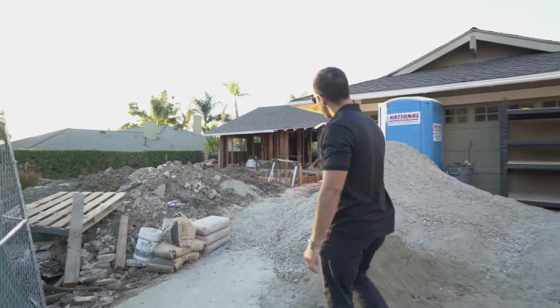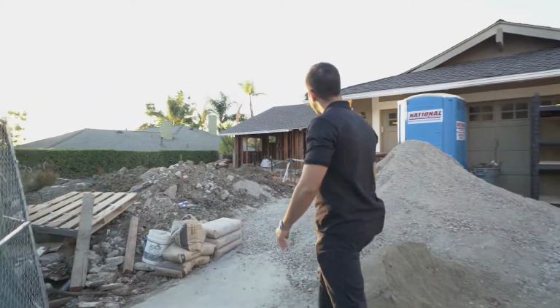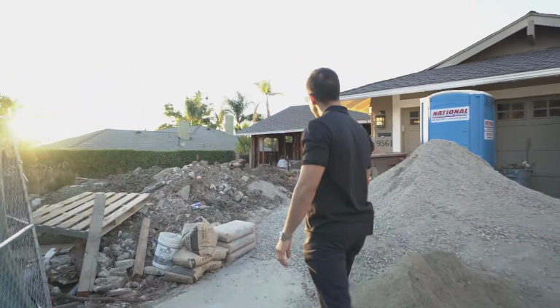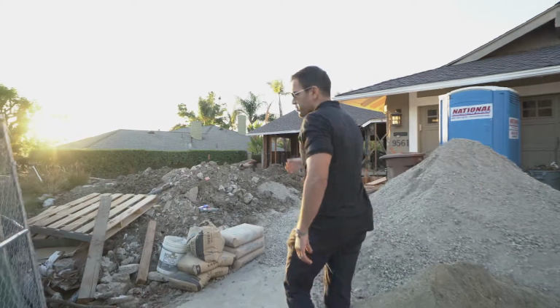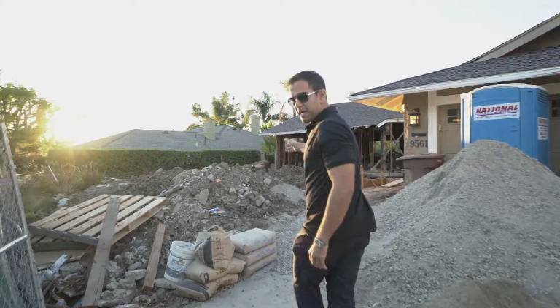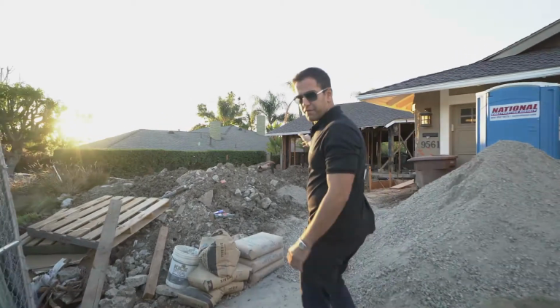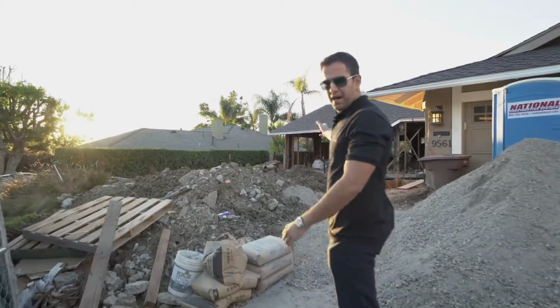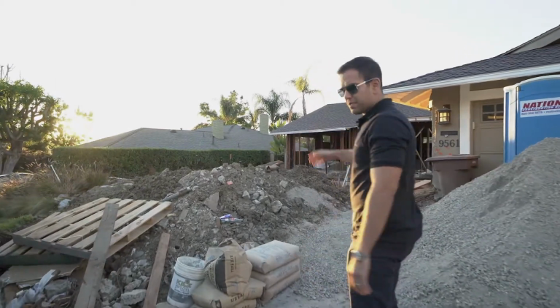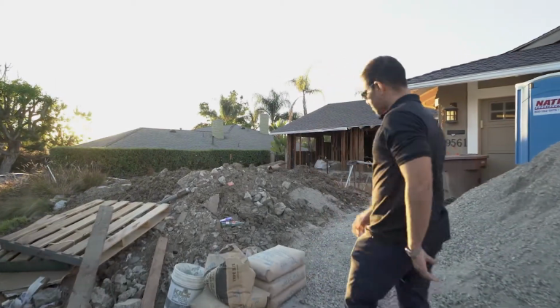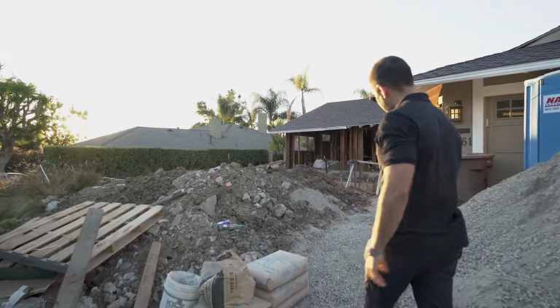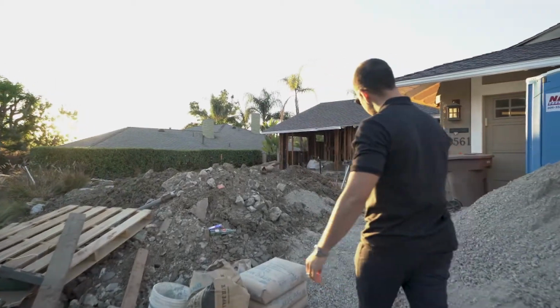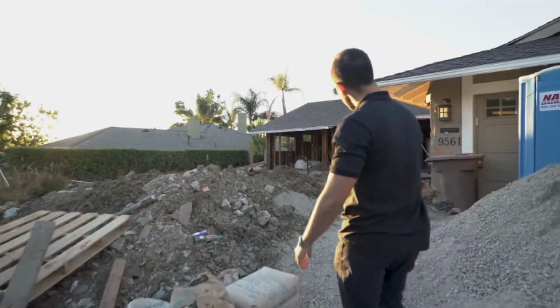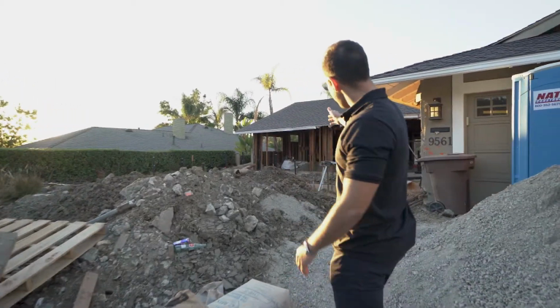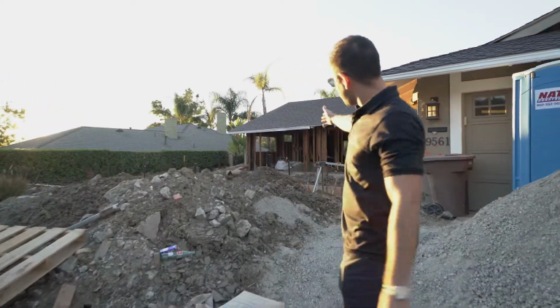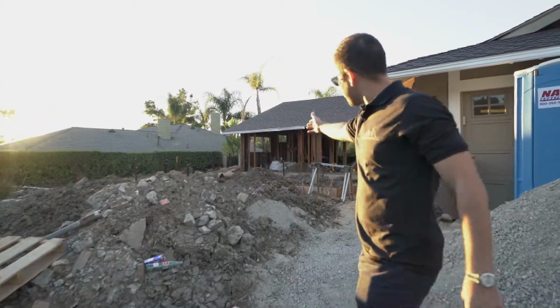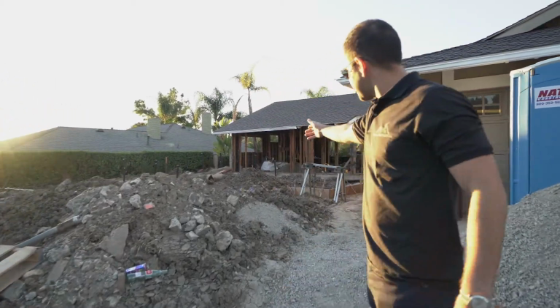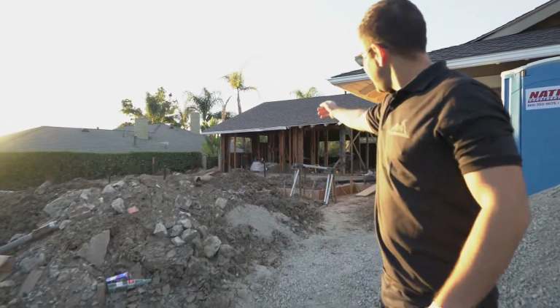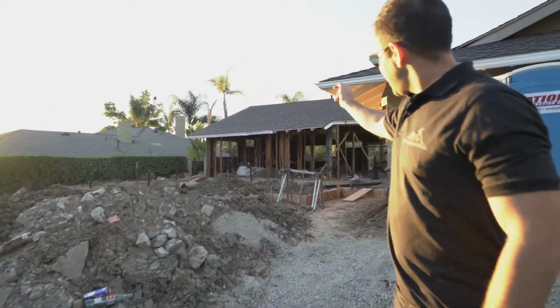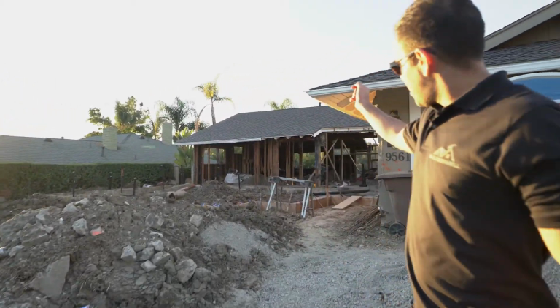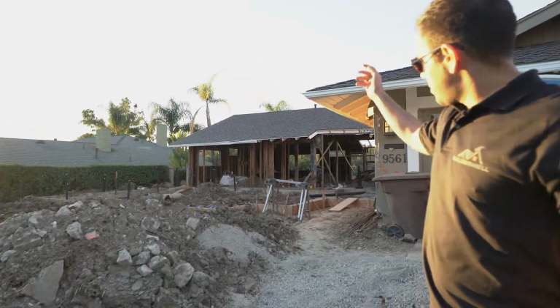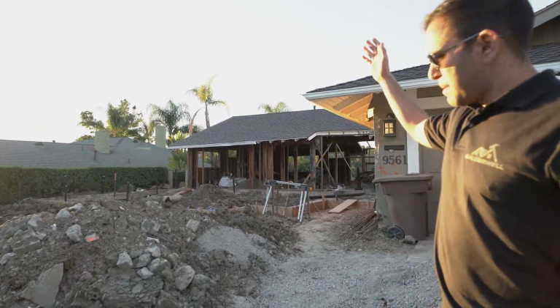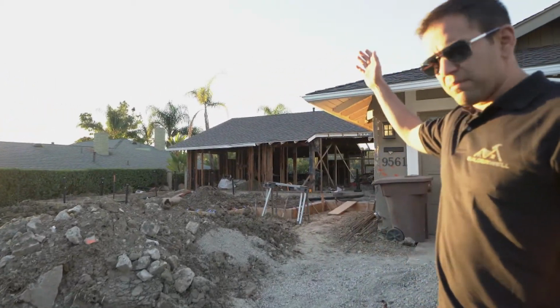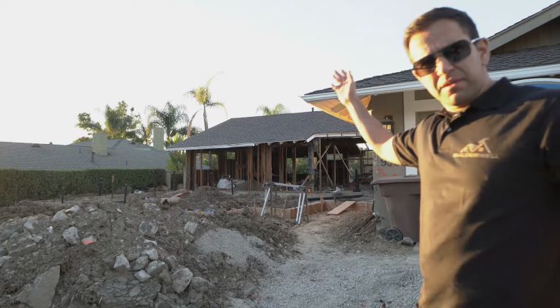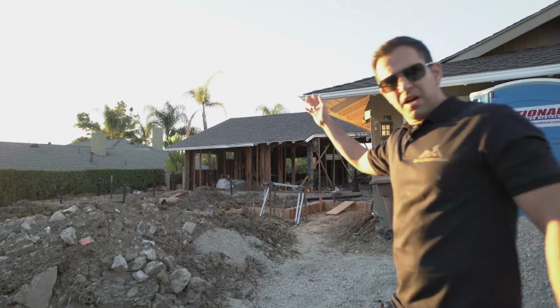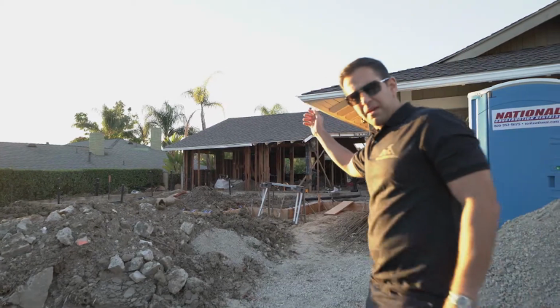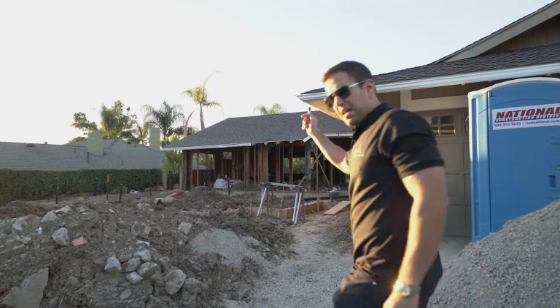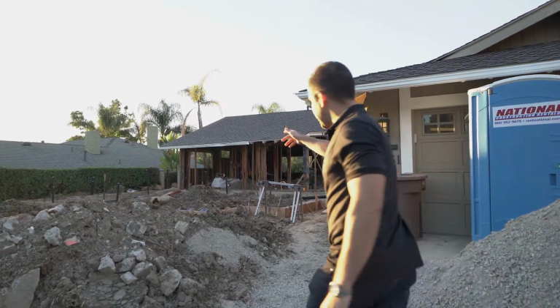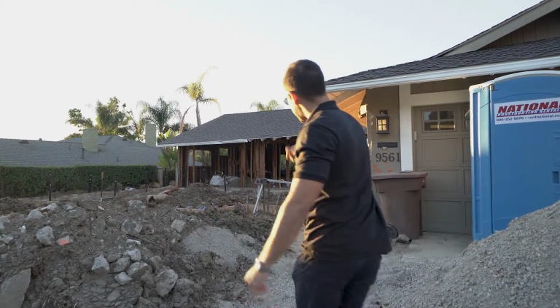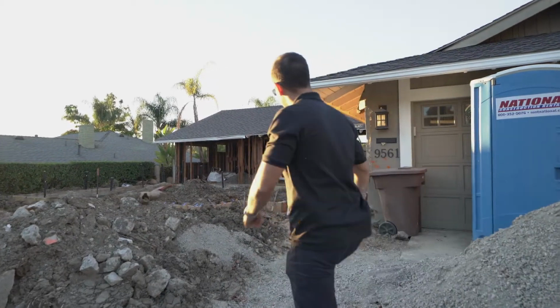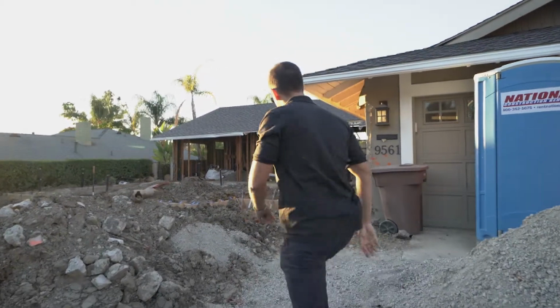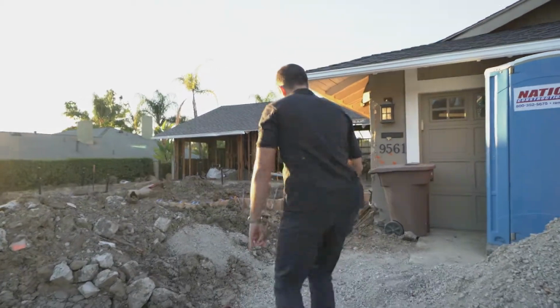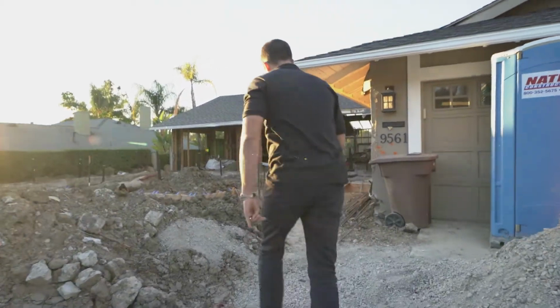As you can see, we've torn down the front of the house to add a two-story addition in the front. We're building a master bedroom on the top and extending the living room on the bottom.